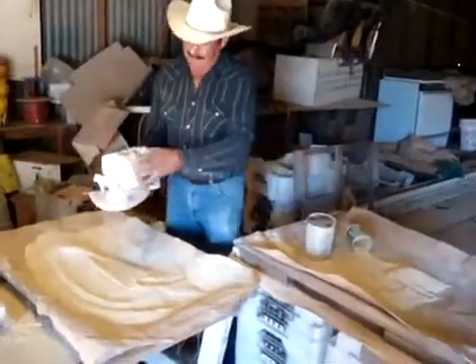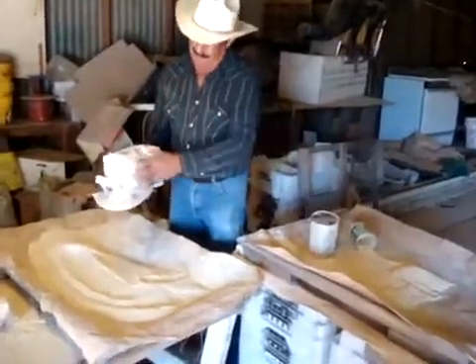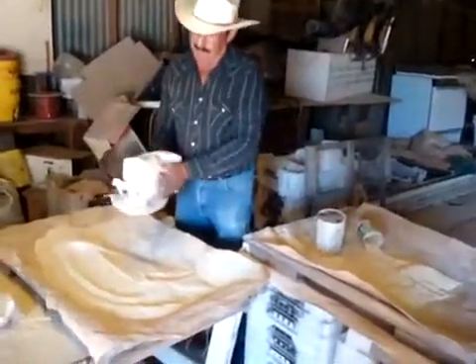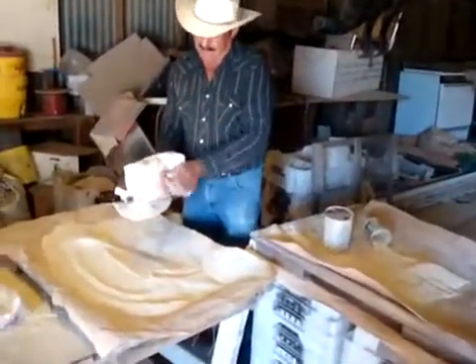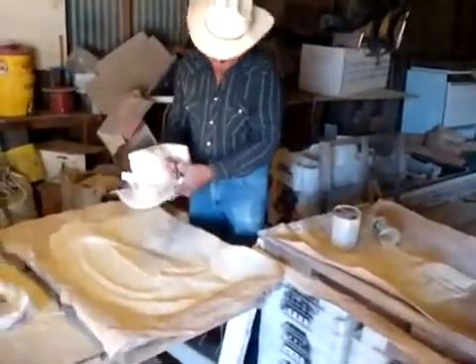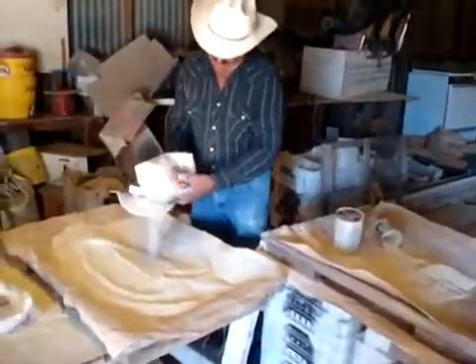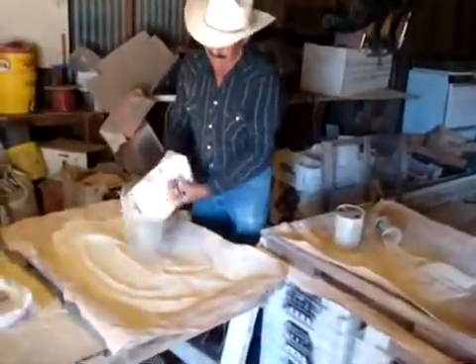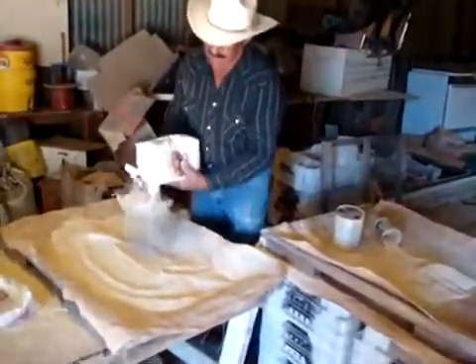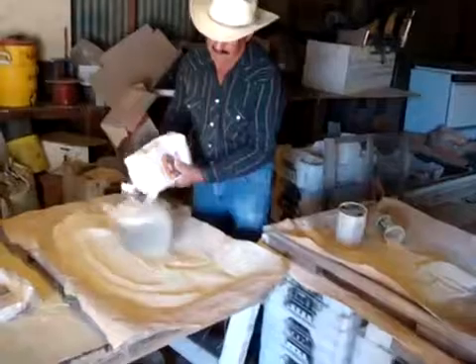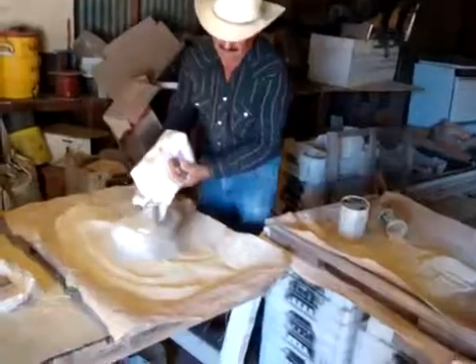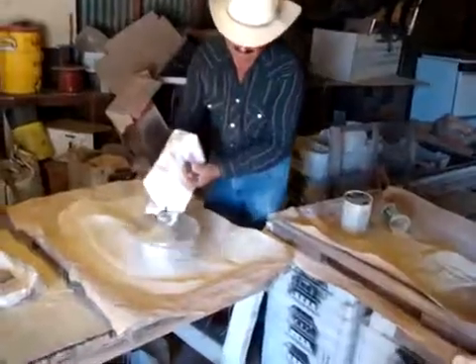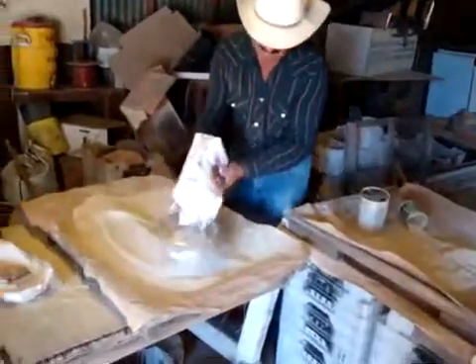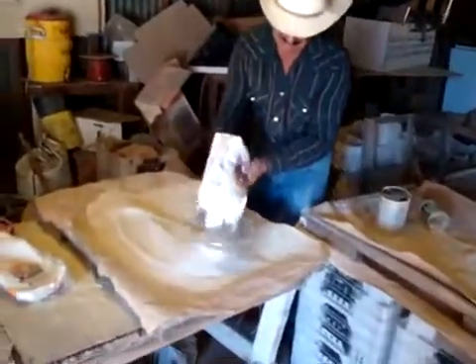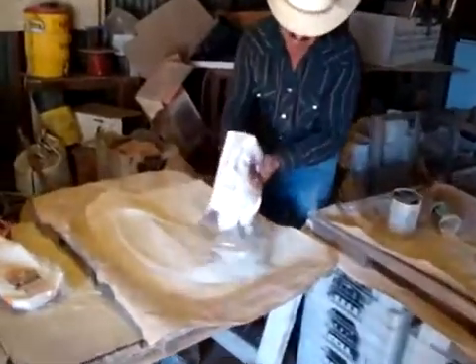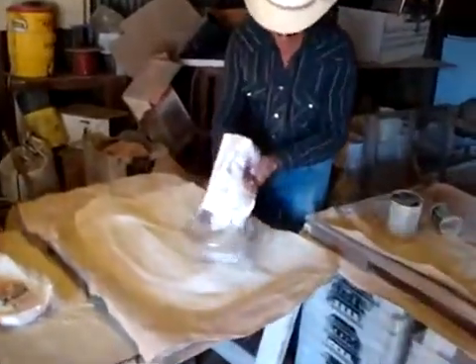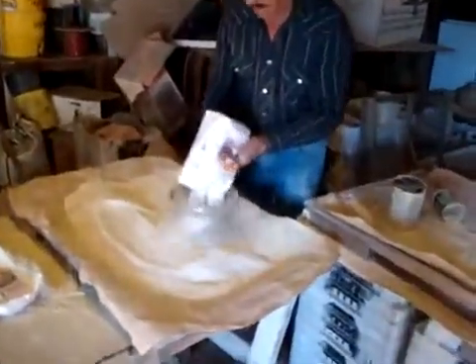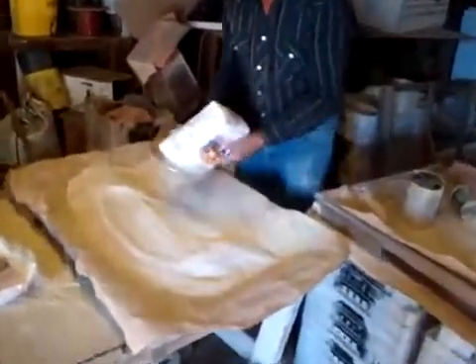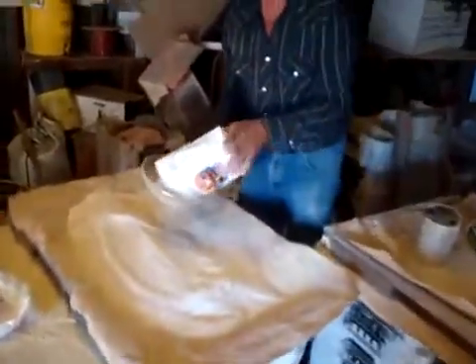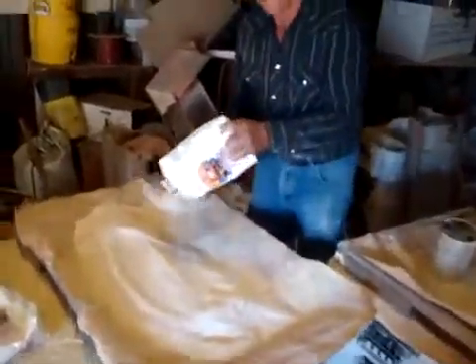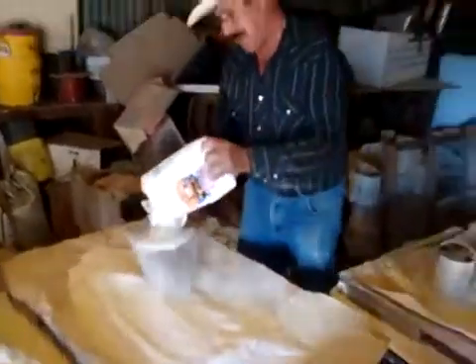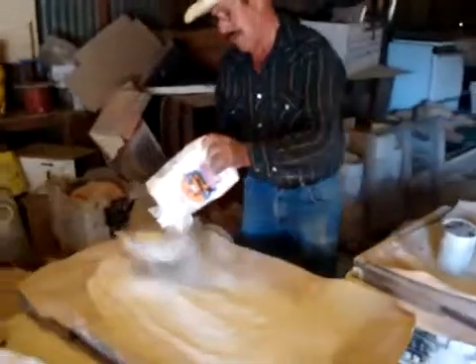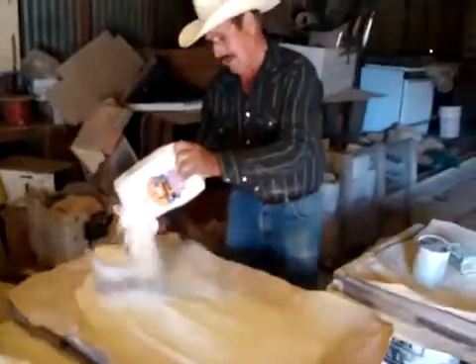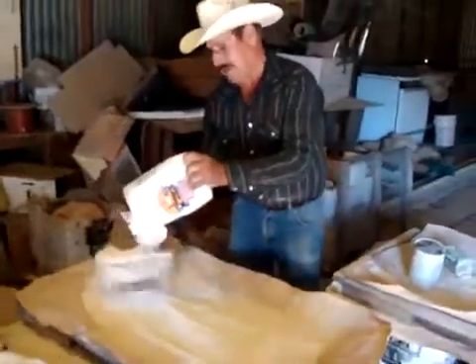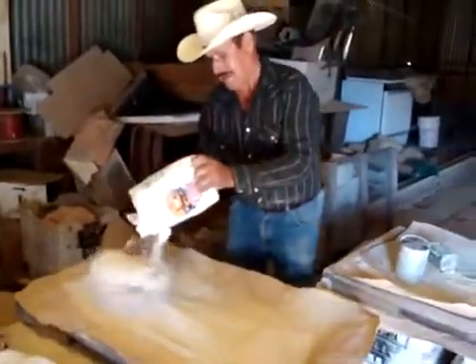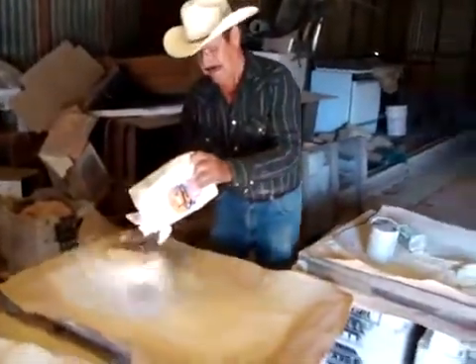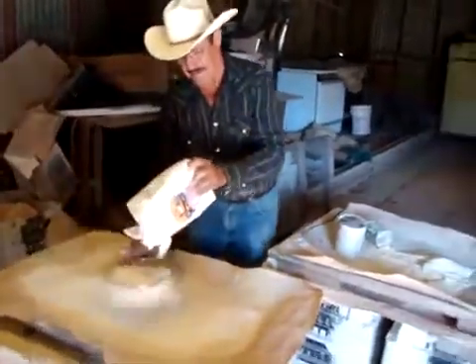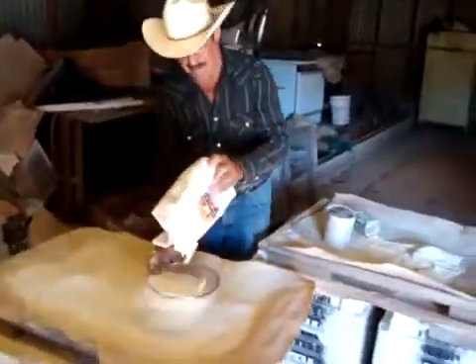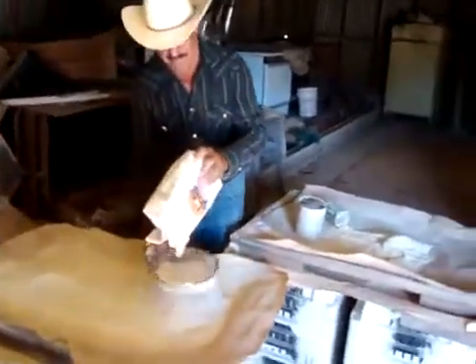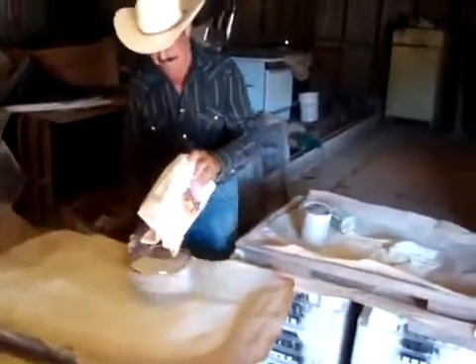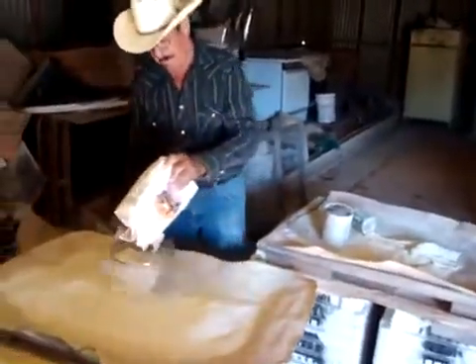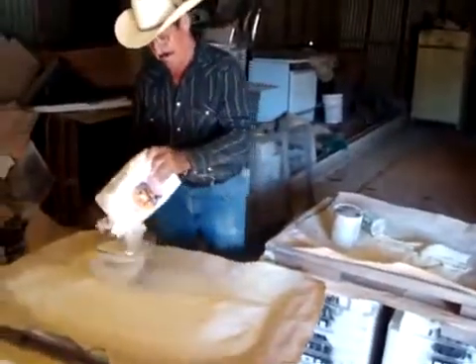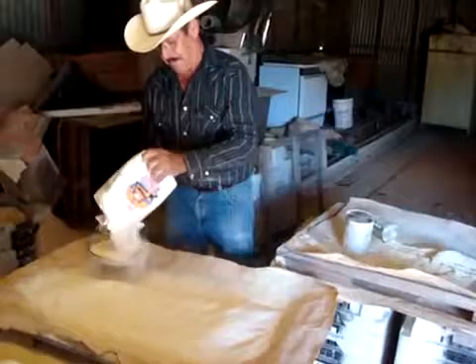Five pounds. Five pounds? Oh okay. So it's all going to get mixed in there. We're cutting it up so that it makes it last a lot longer. That sounds good.